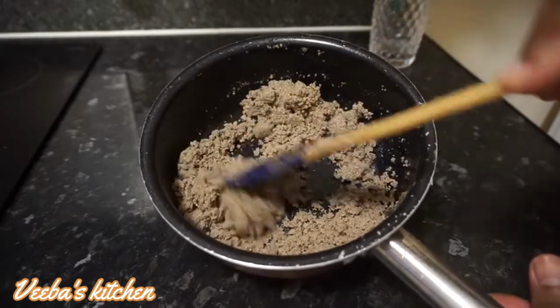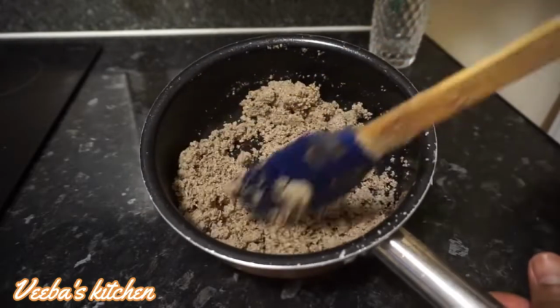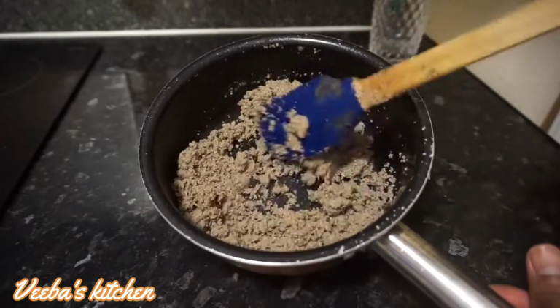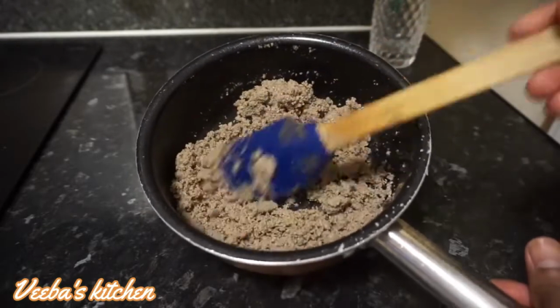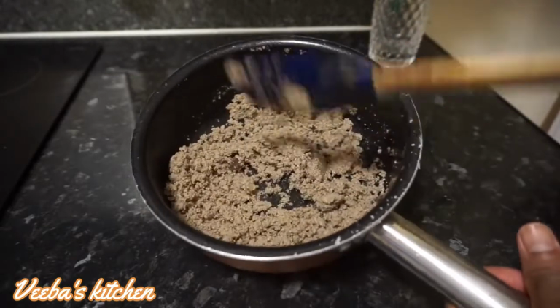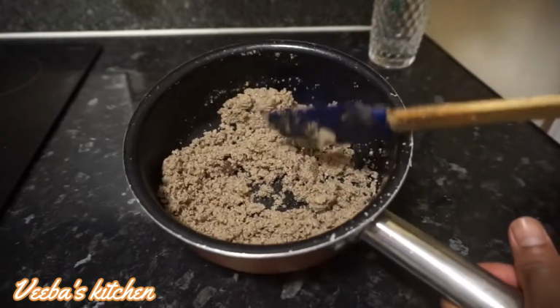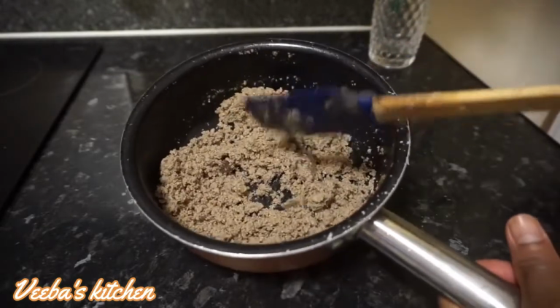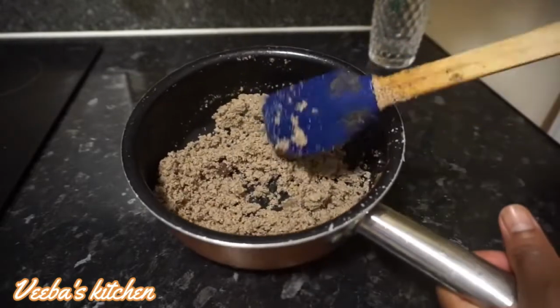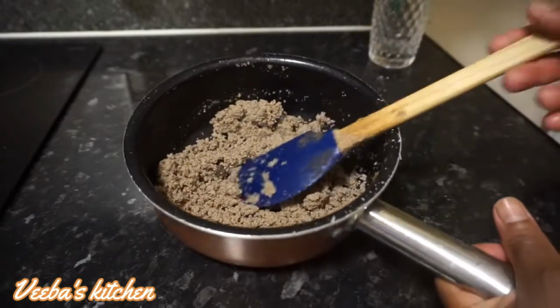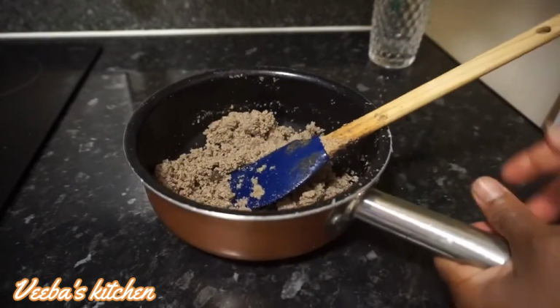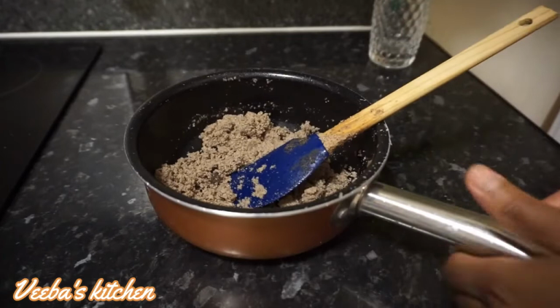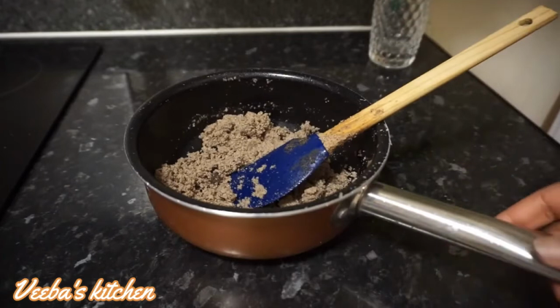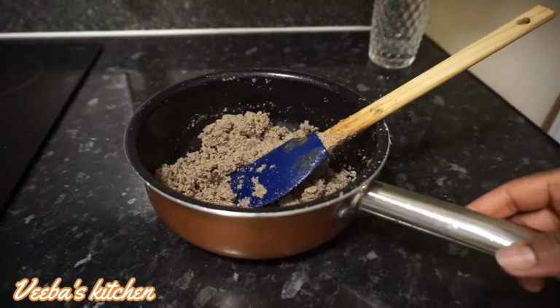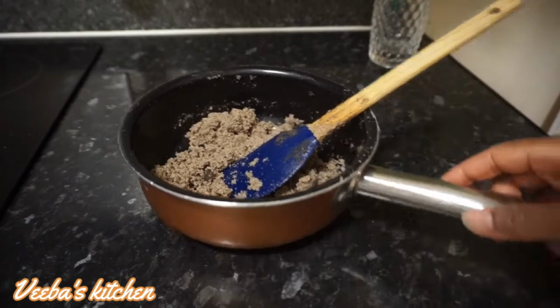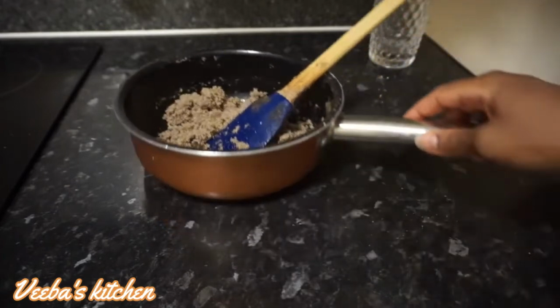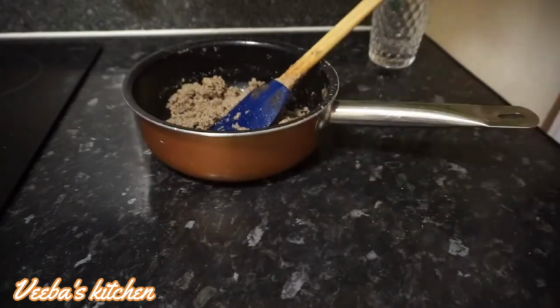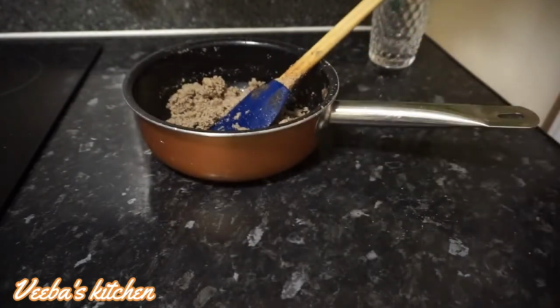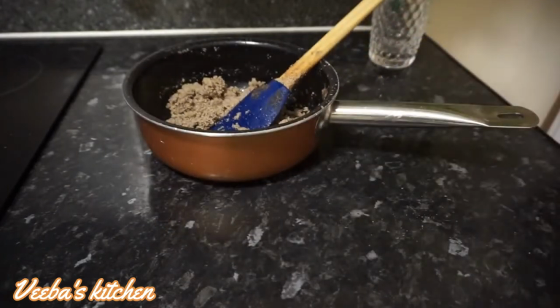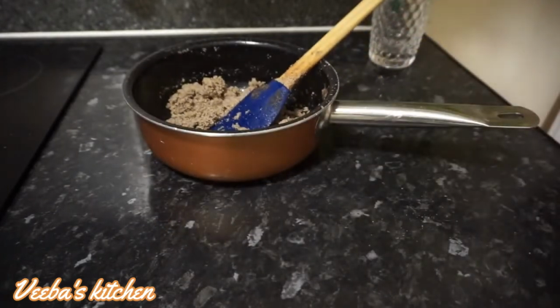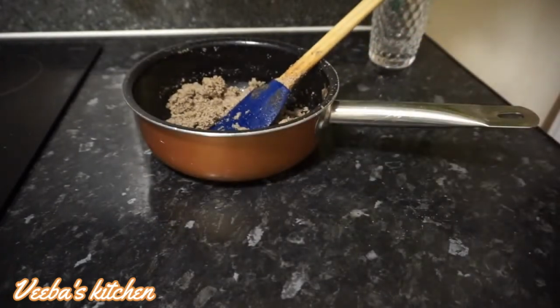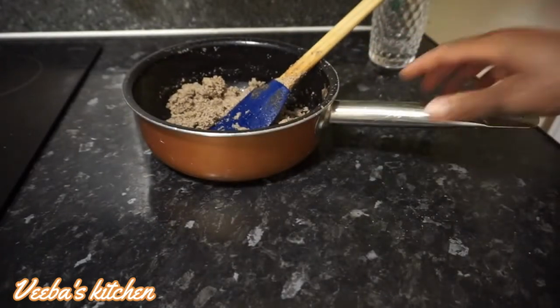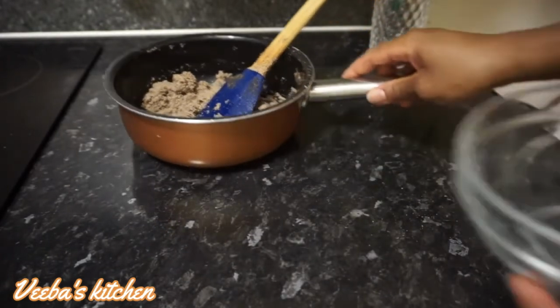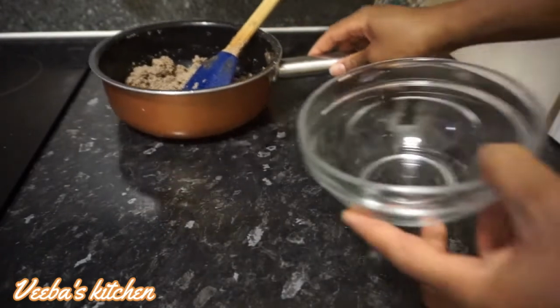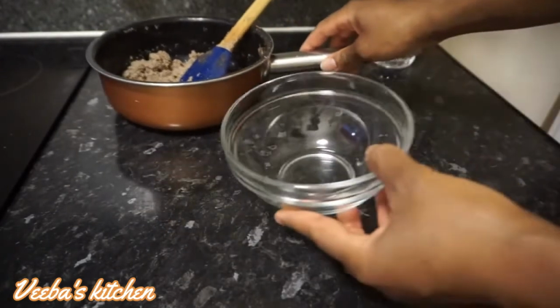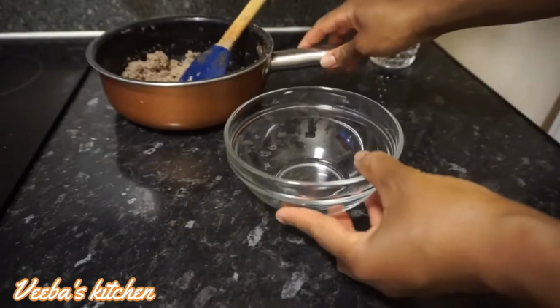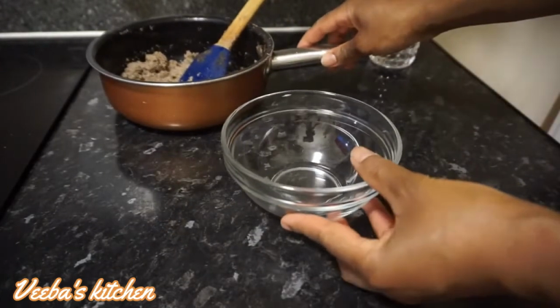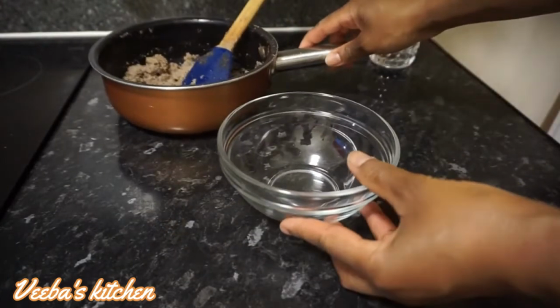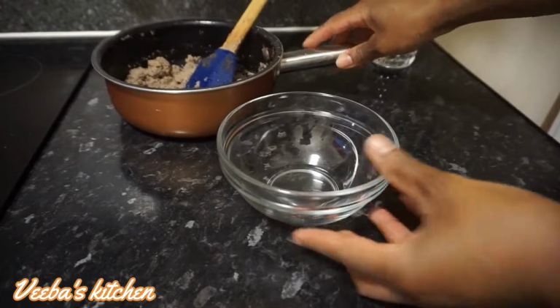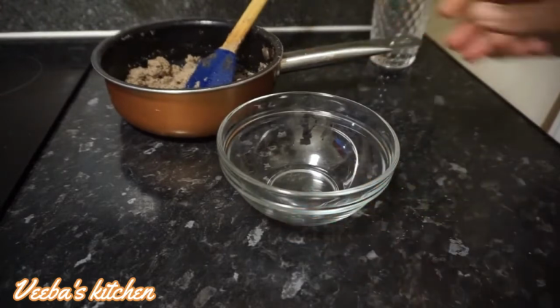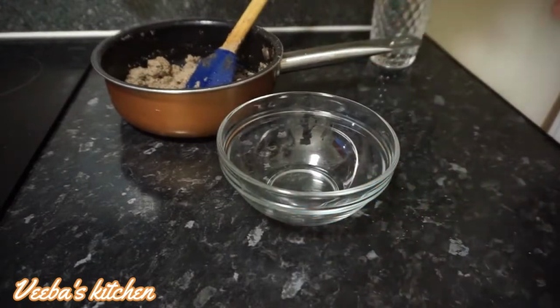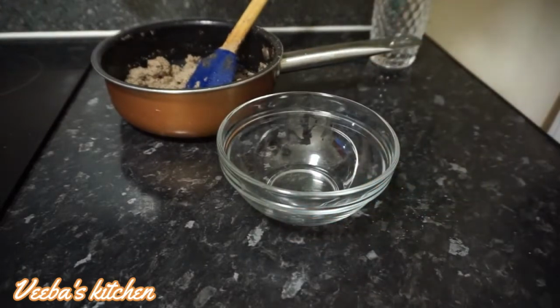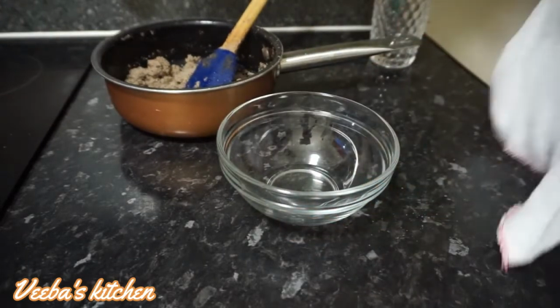I'm going to squeeze it out using a cloth. You can use chiffon cloth, a nut milk bag, or any other cloth you prefer.